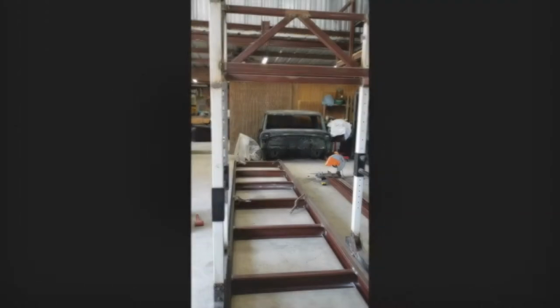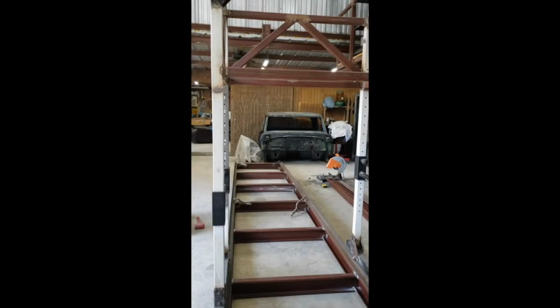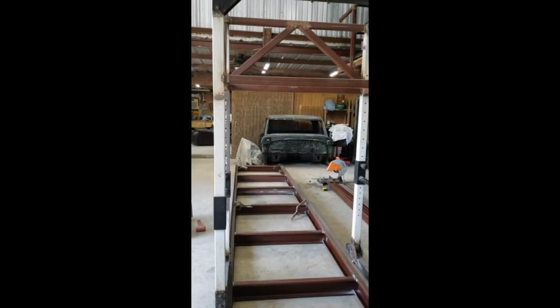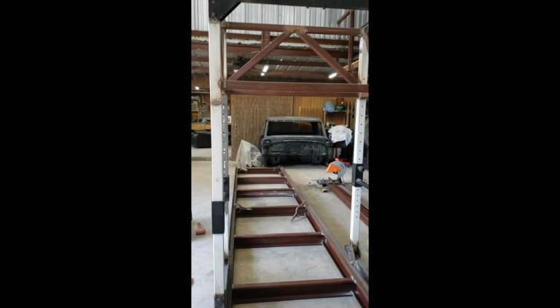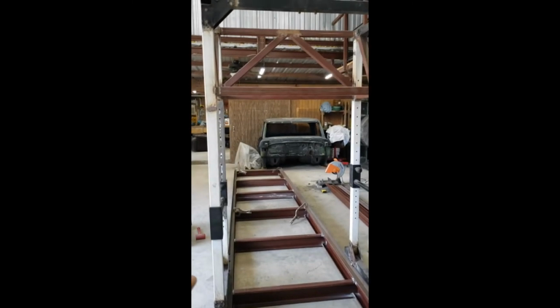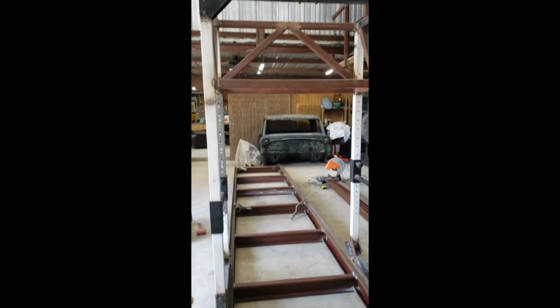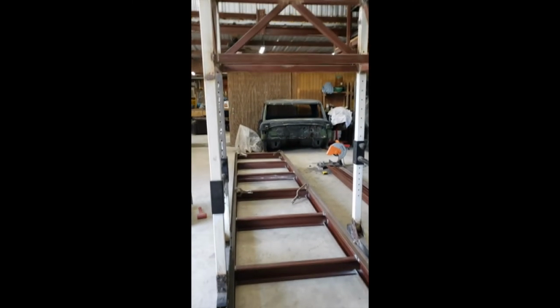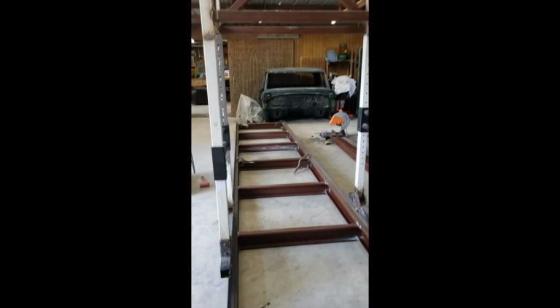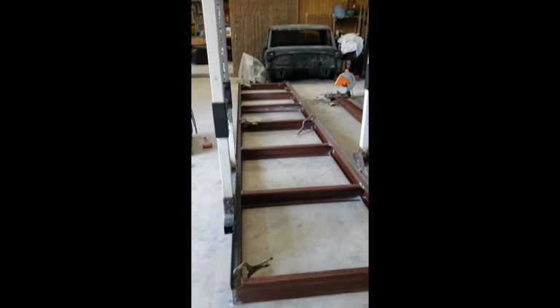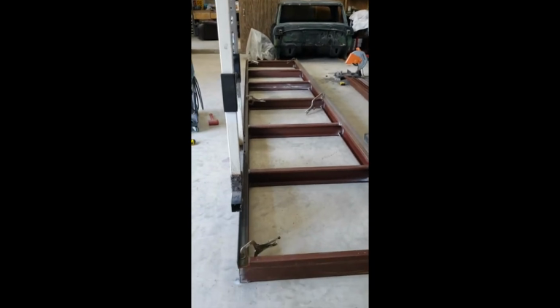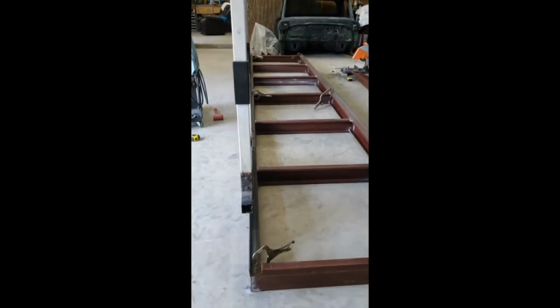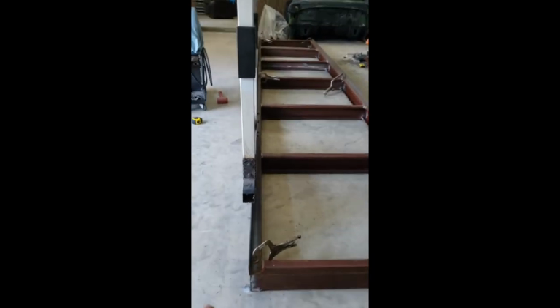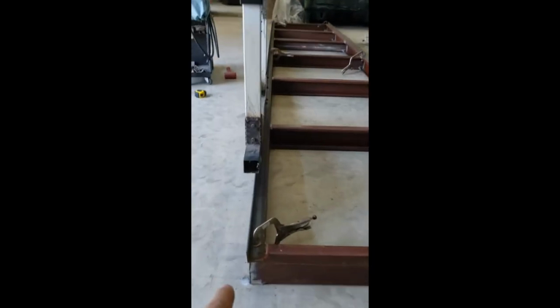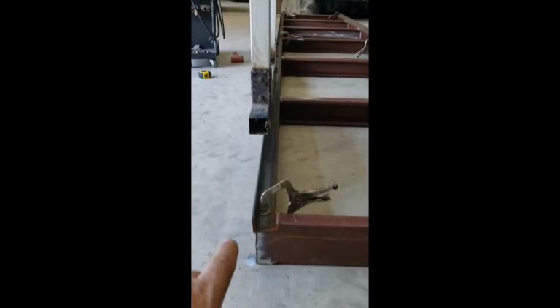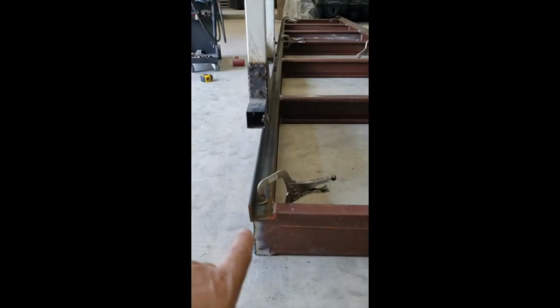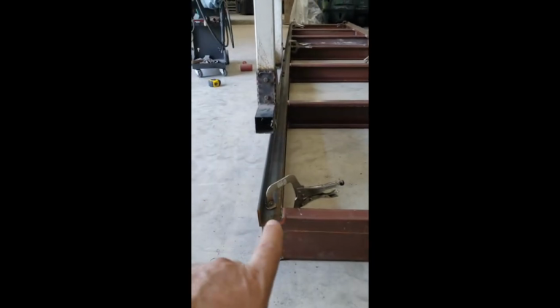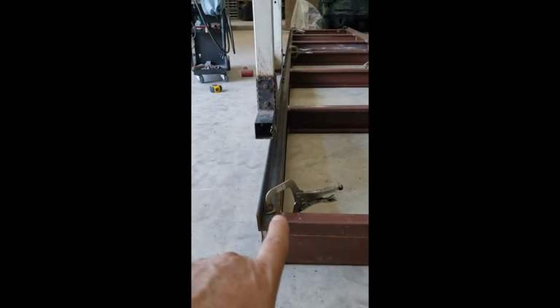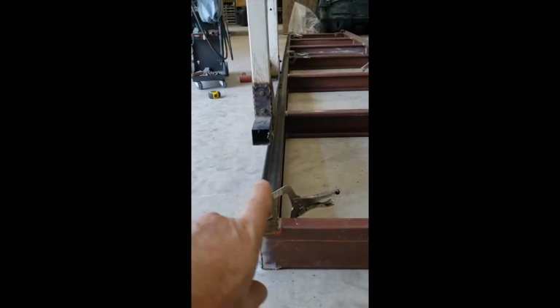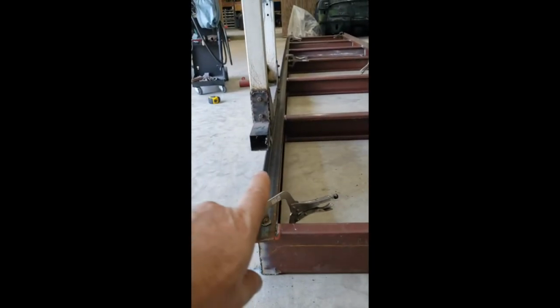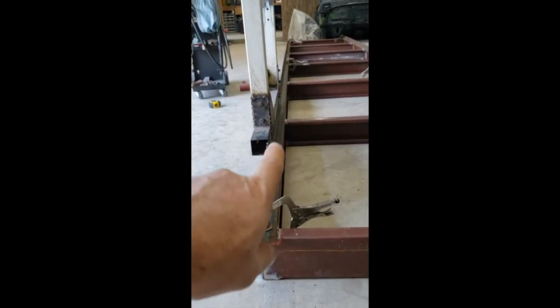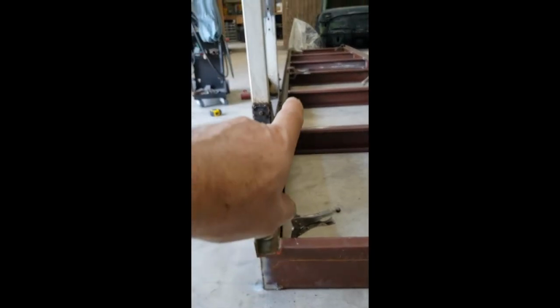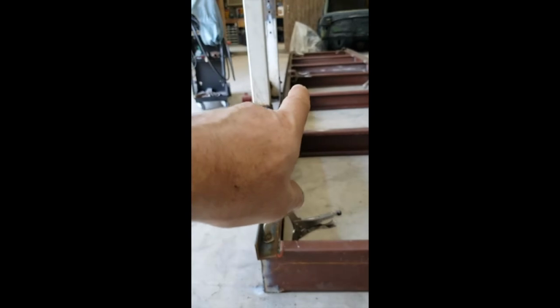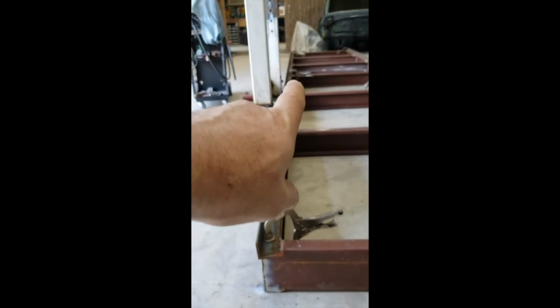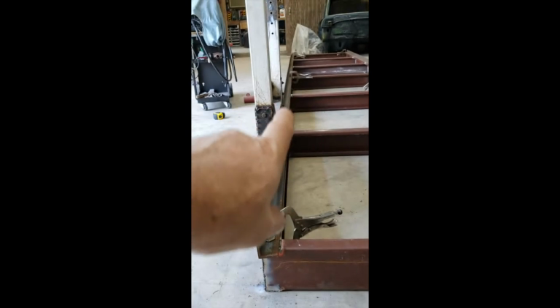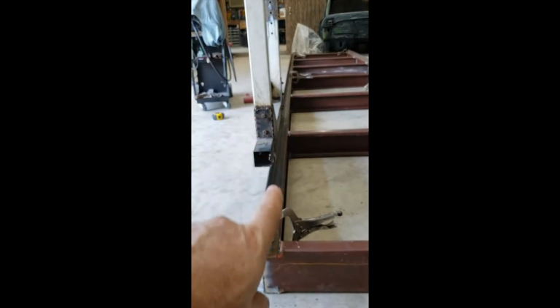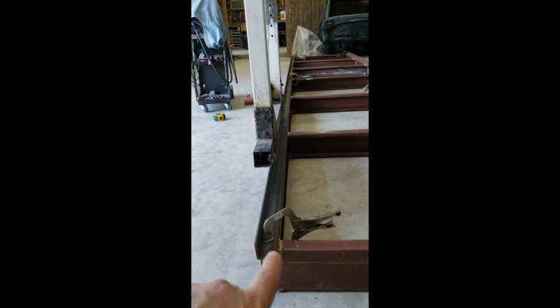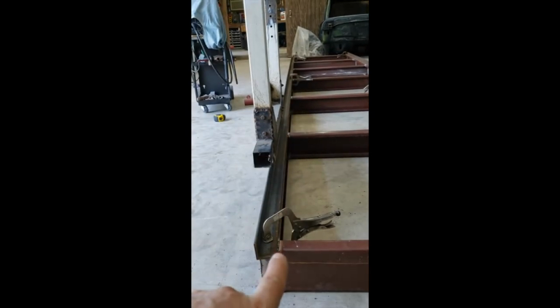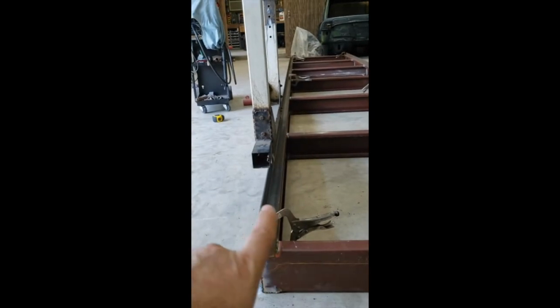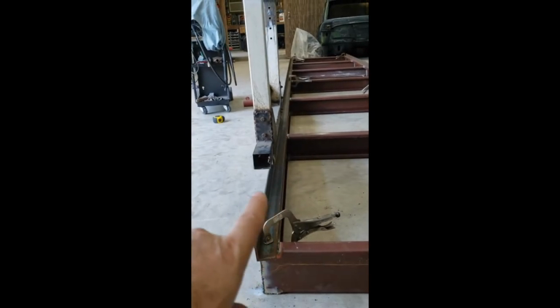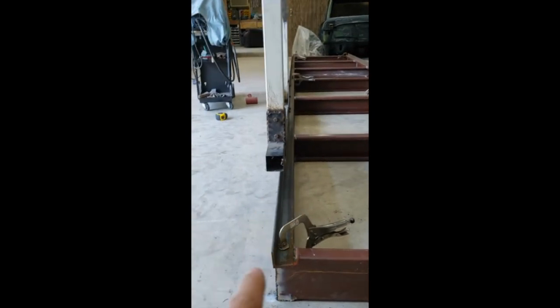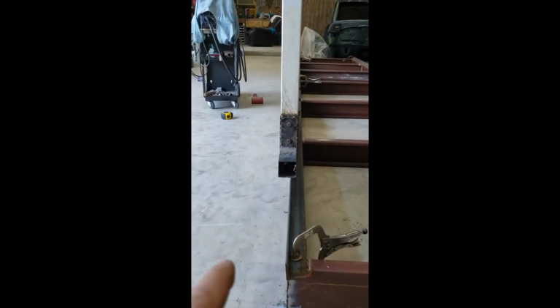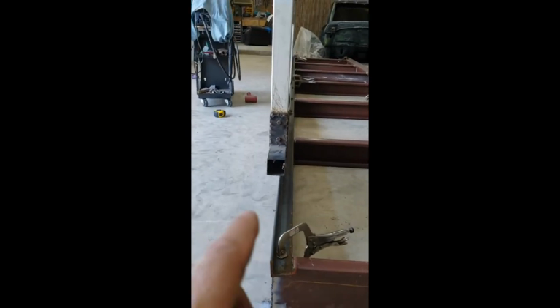Here you can see I've got the cradle kind of set up. Went ahead and finished out welding, and I've just got the angle iron just kind of clamped in there, not really tacked, just so I can make sure my angle is right.